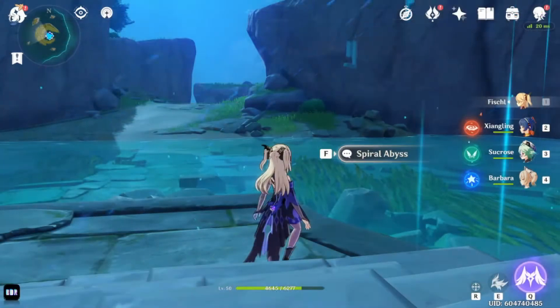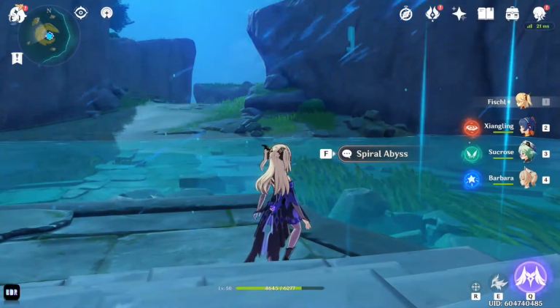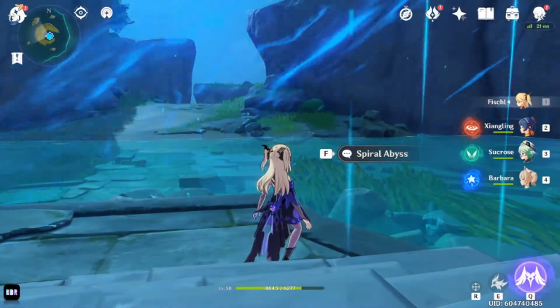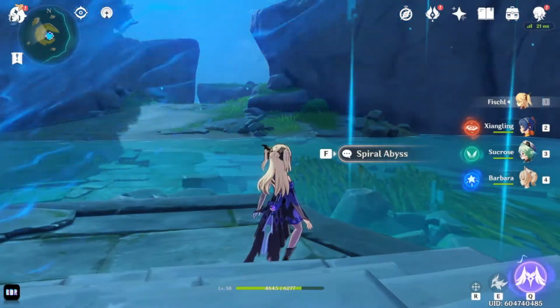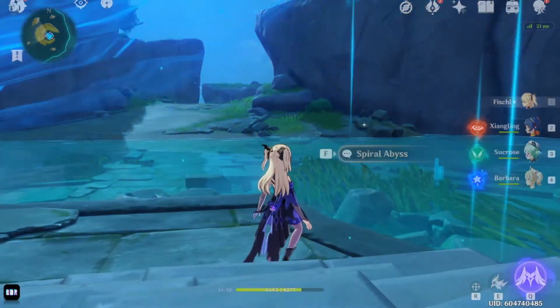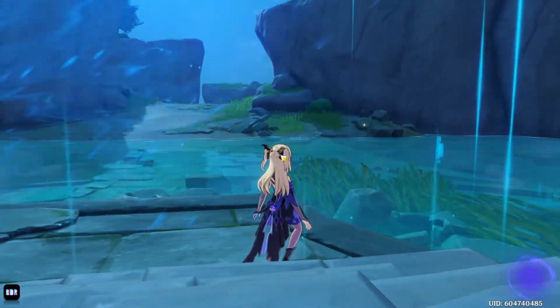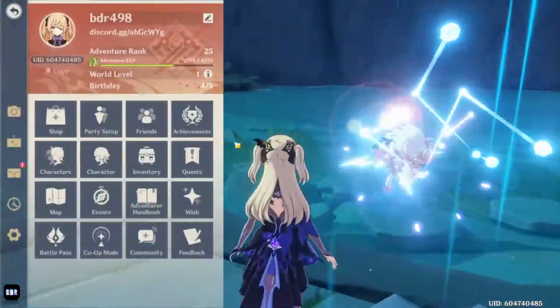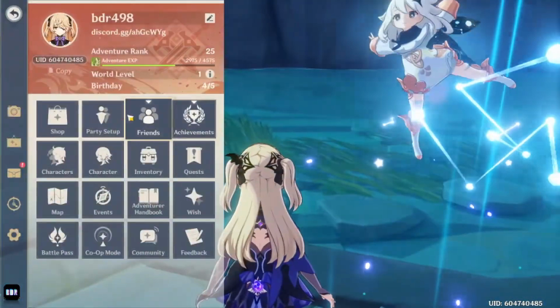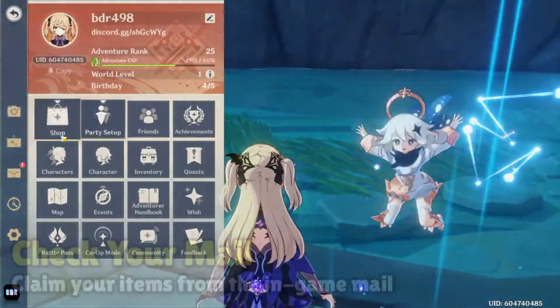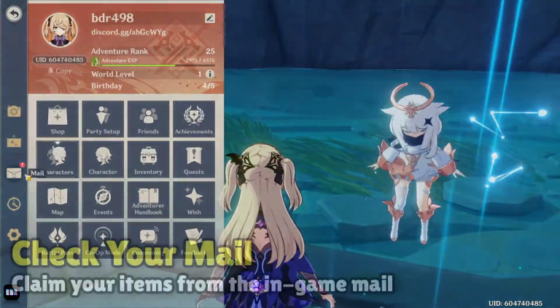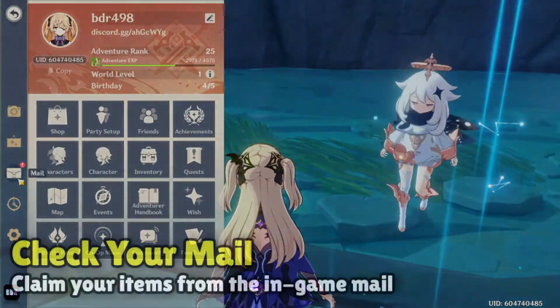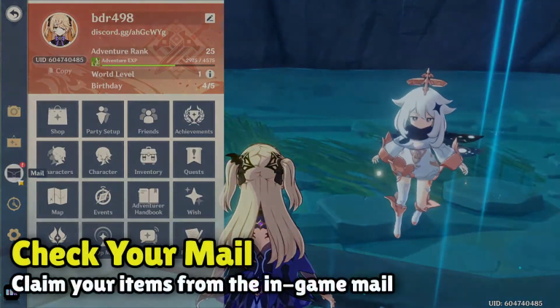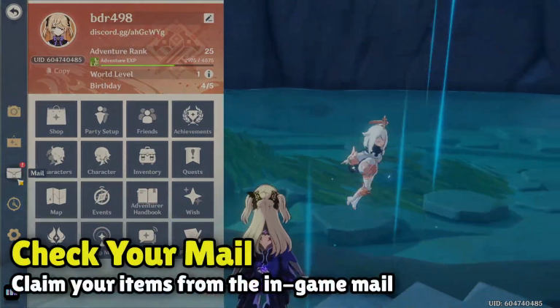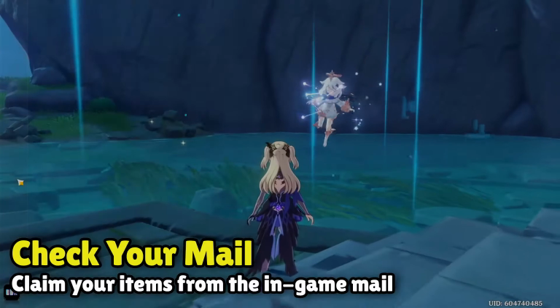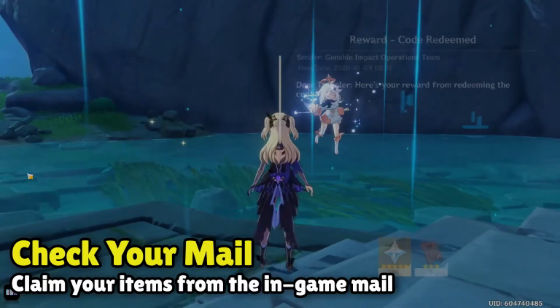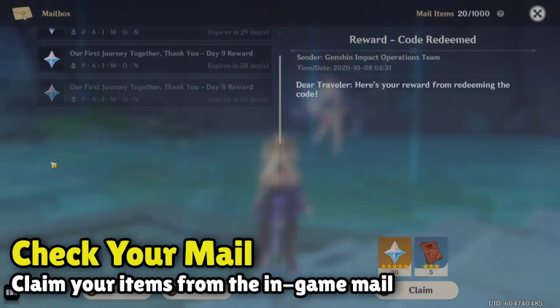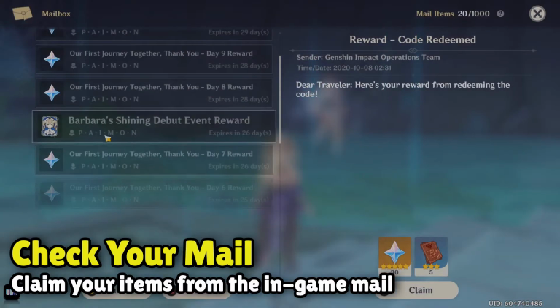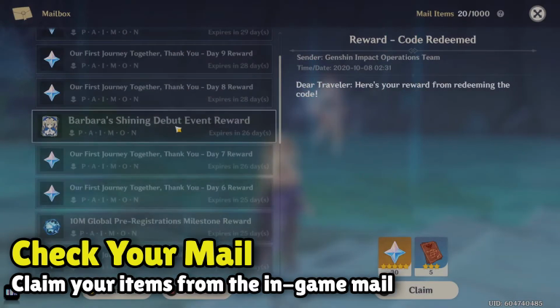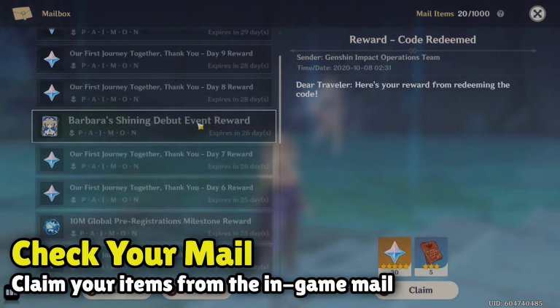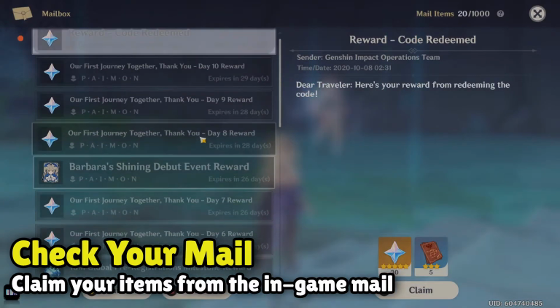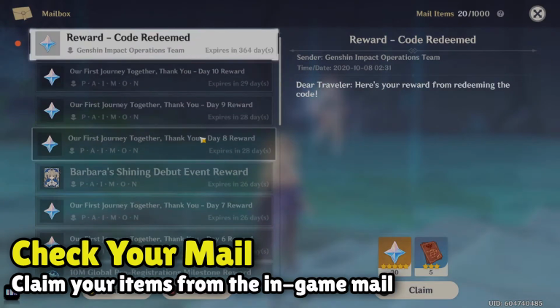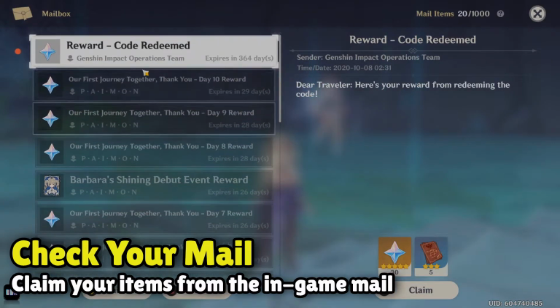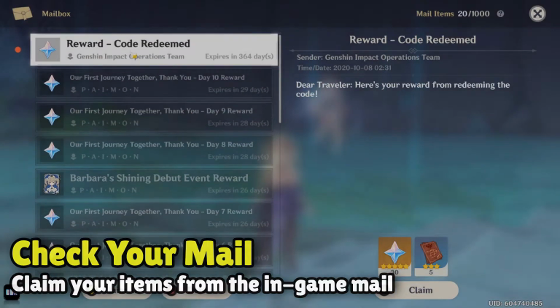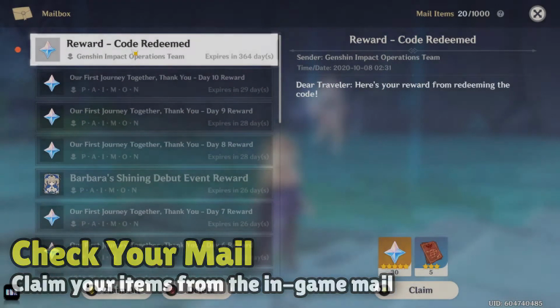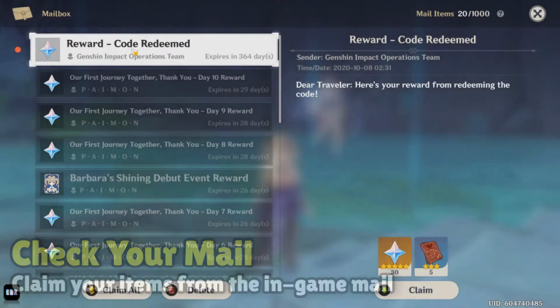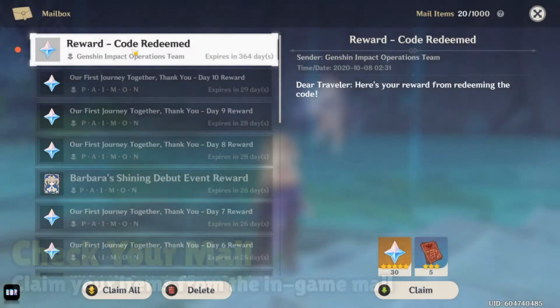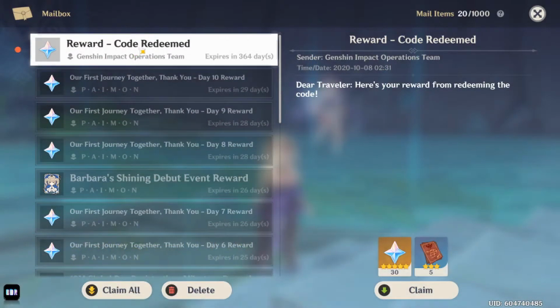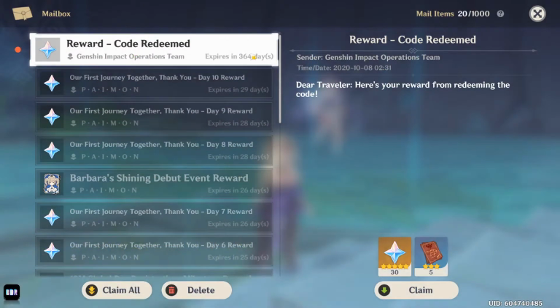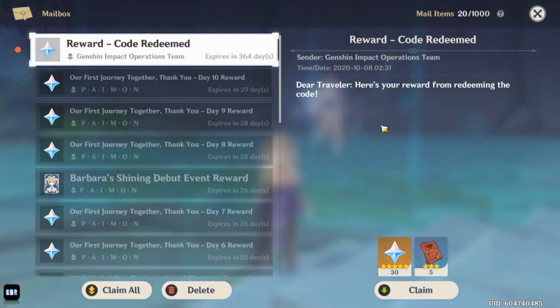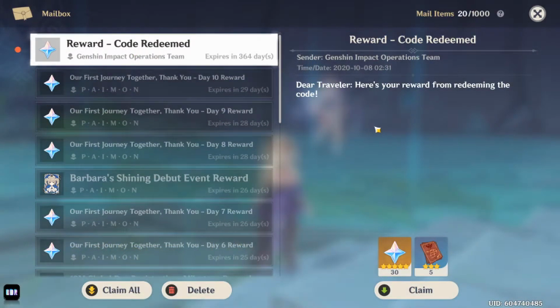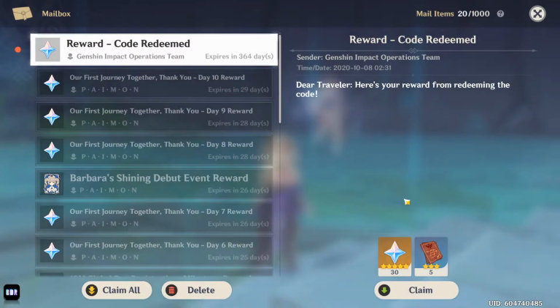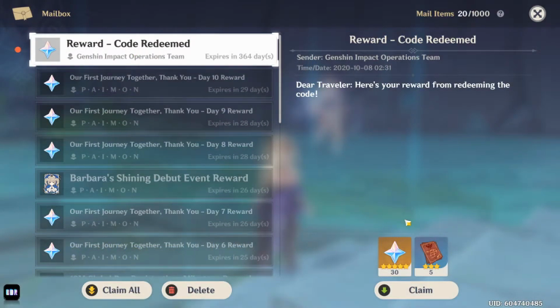Once you've redeemed the code, hop into the game and go to your mail. You should receive a message within a few minutes of redeeming the code, which you can claim to get your items.